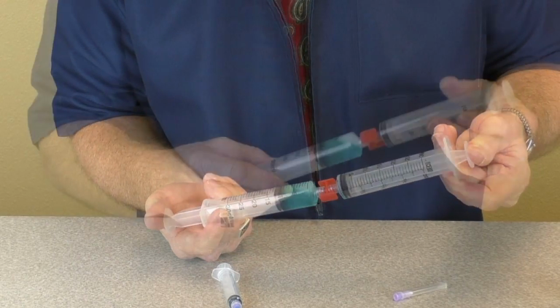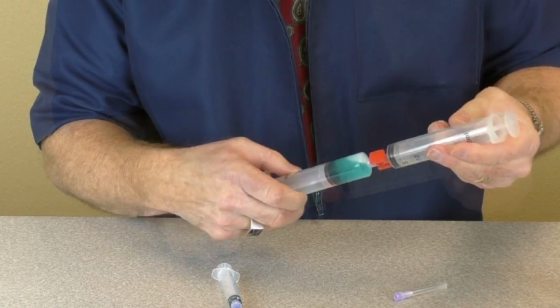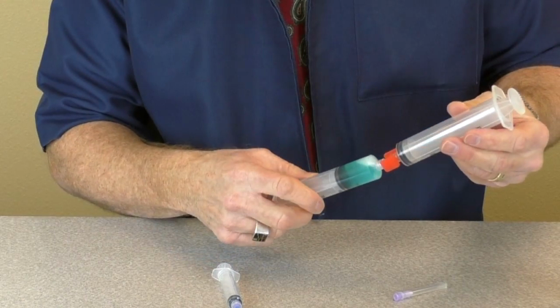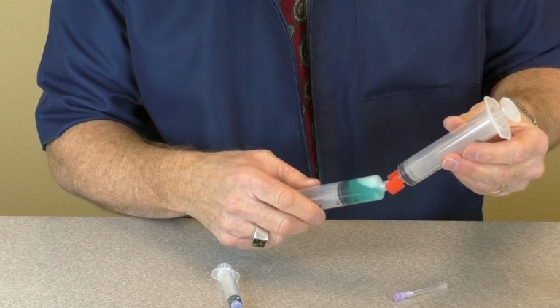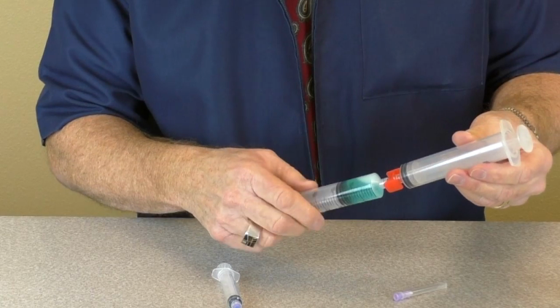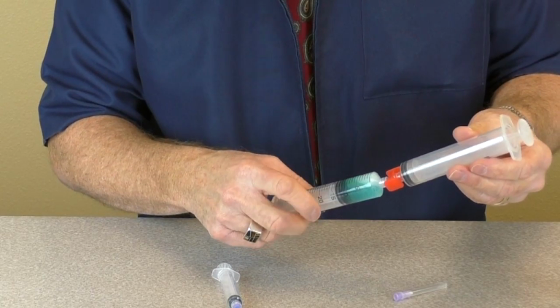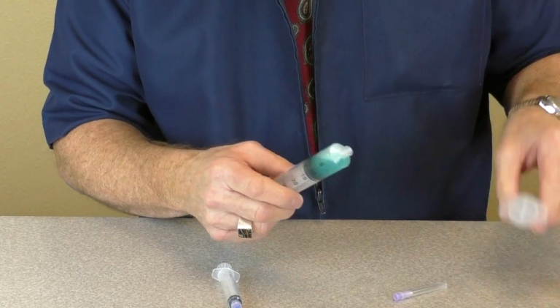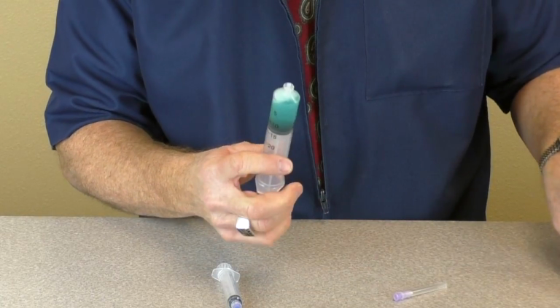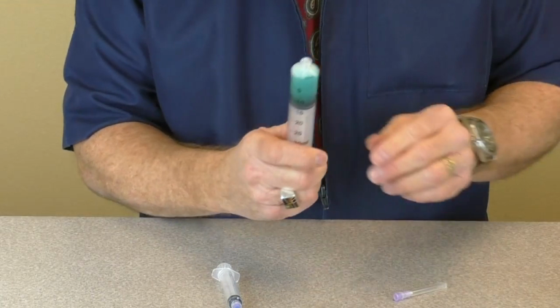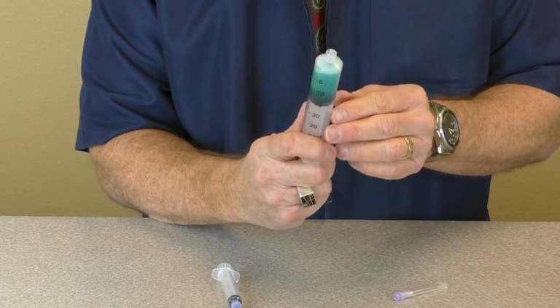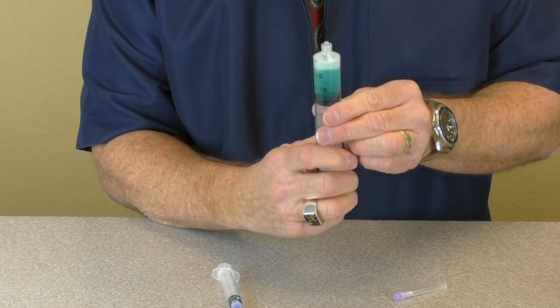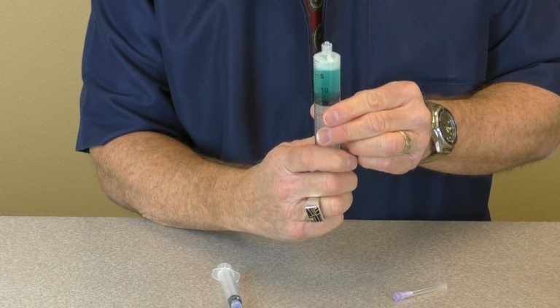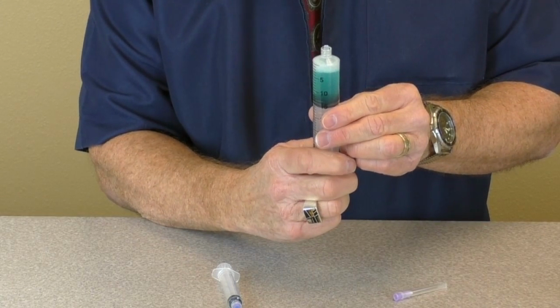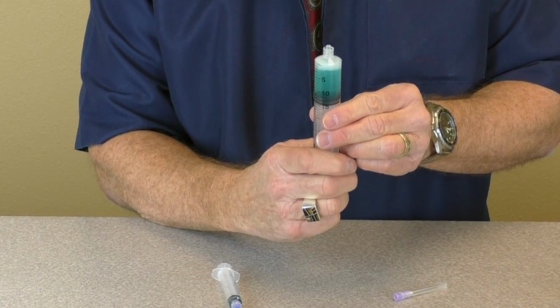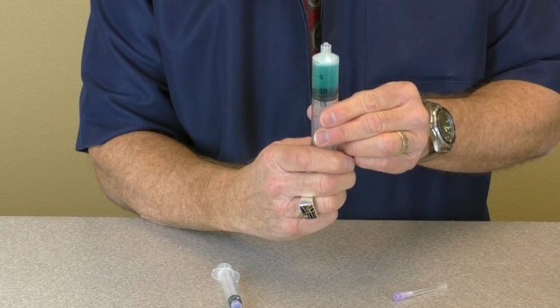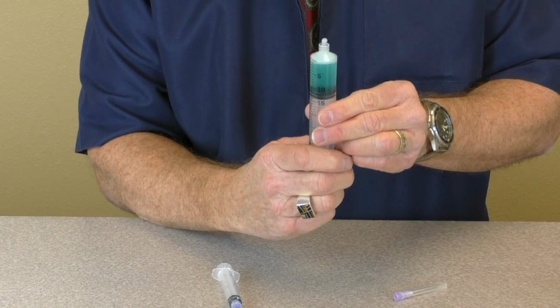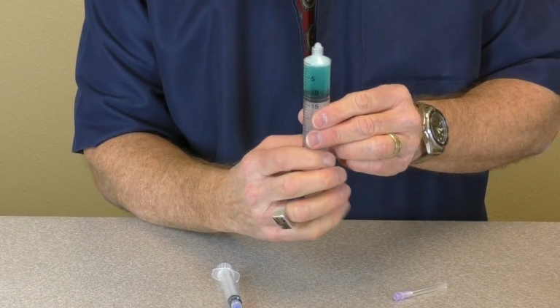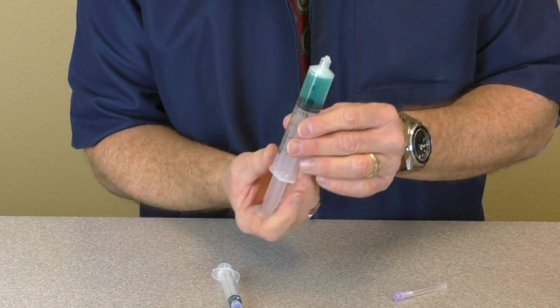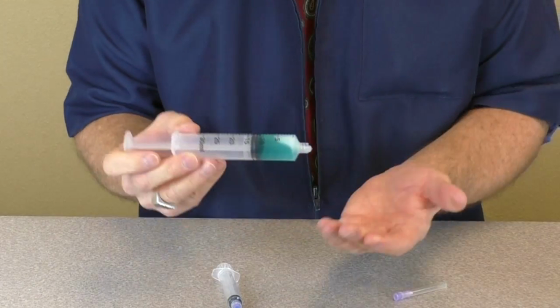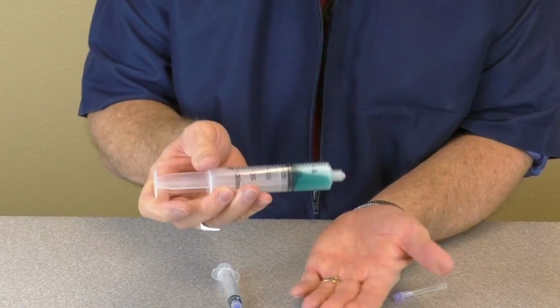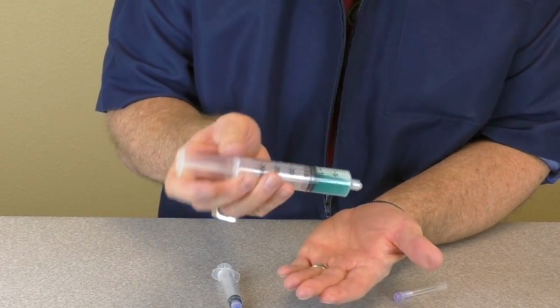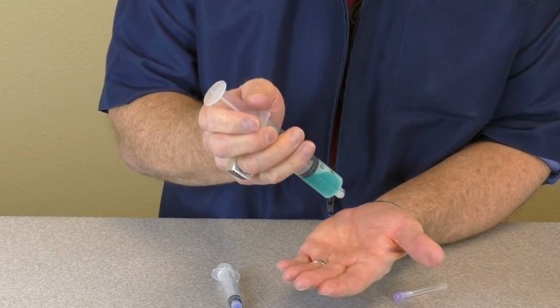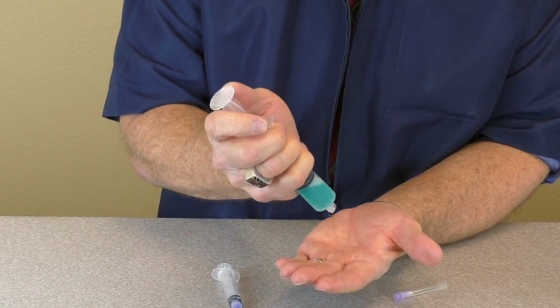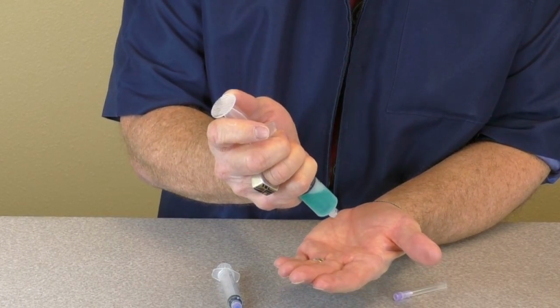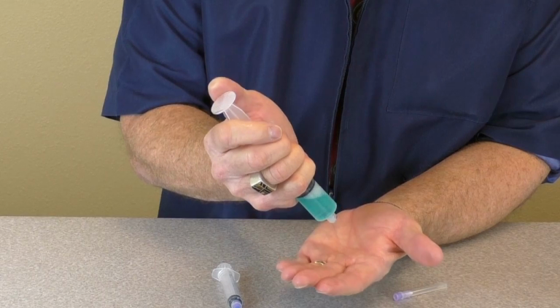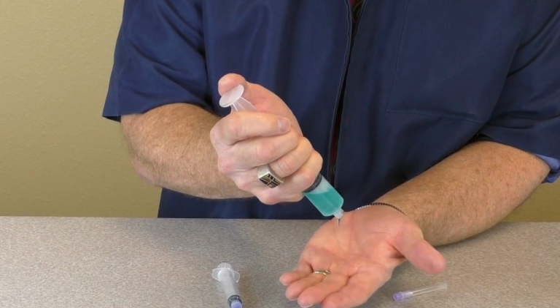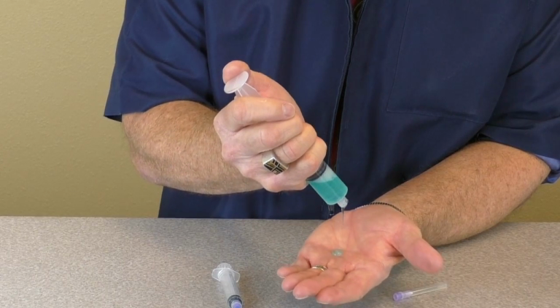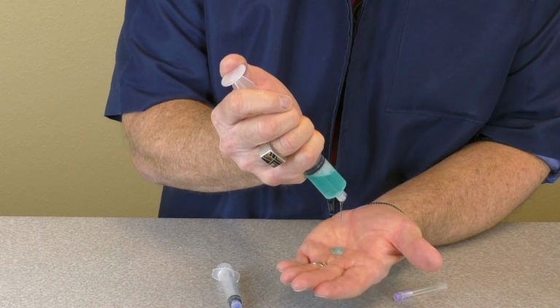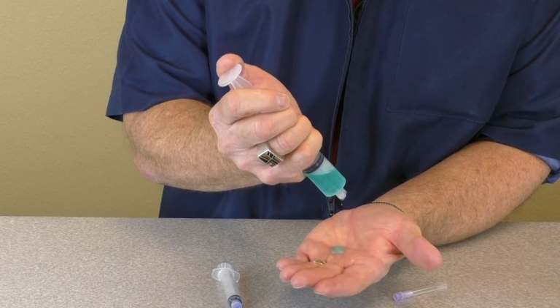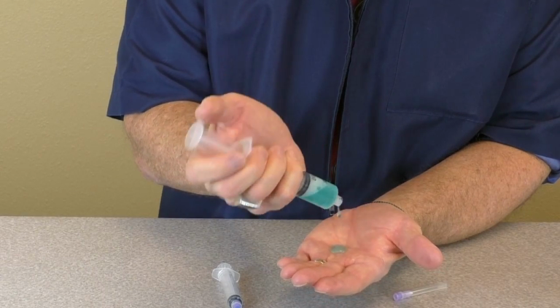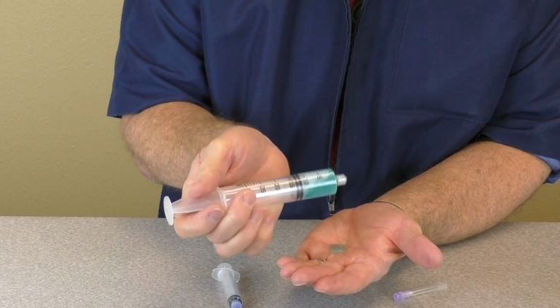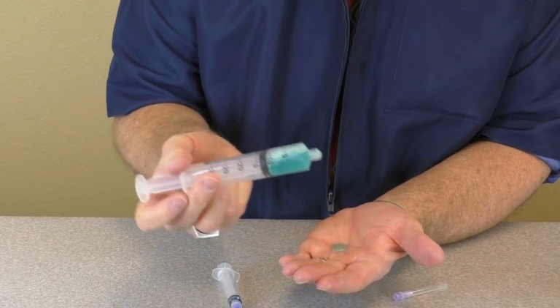Remove the empty syringe and transfer unit. You are now ready to apply this to the site of infection. Depending on the concentration, it takes about 15 to 20 seconds for this substance to jellify.